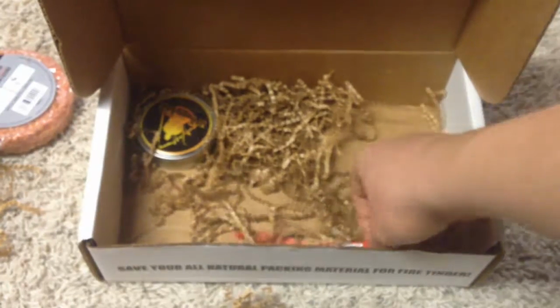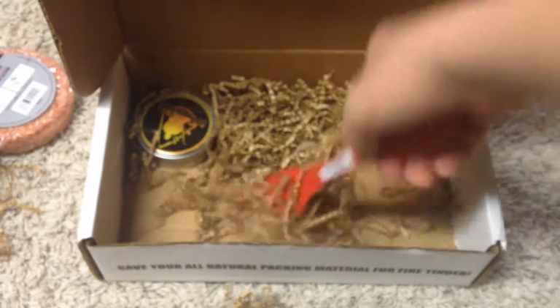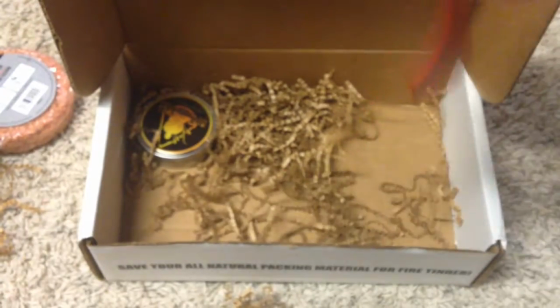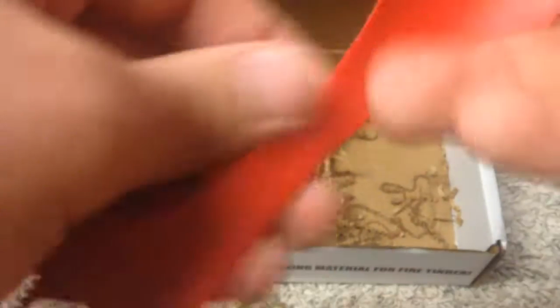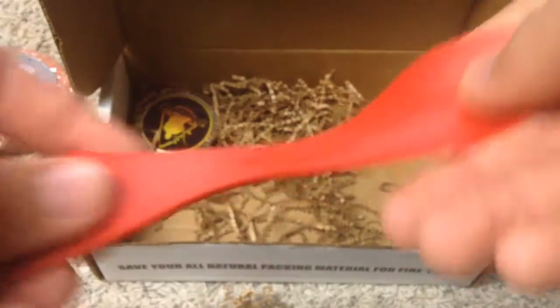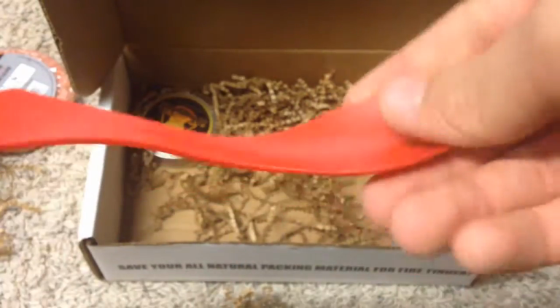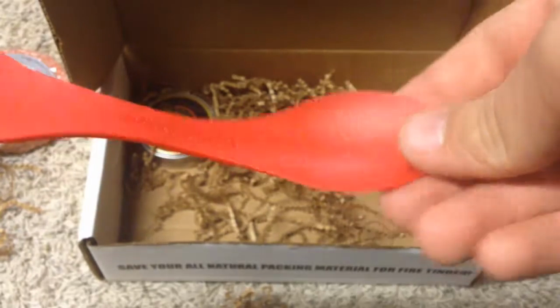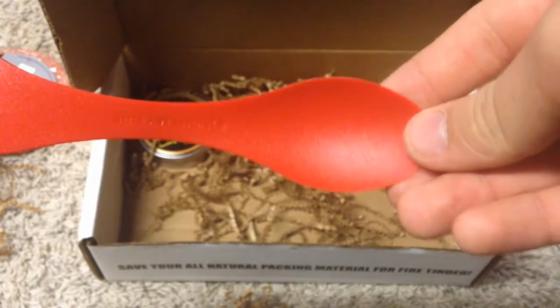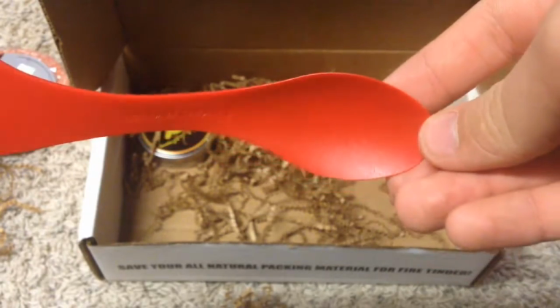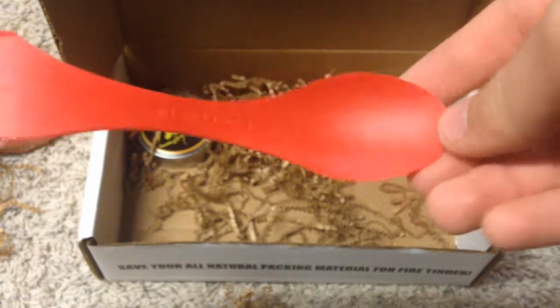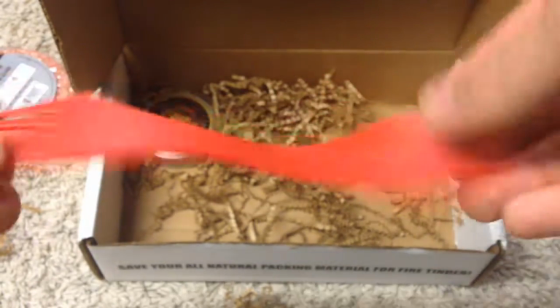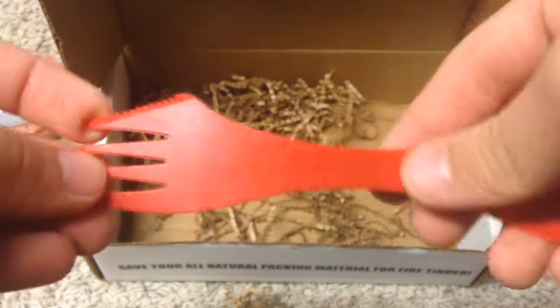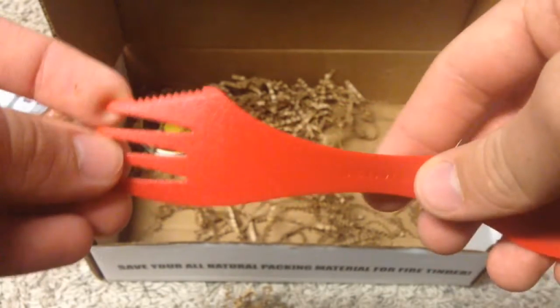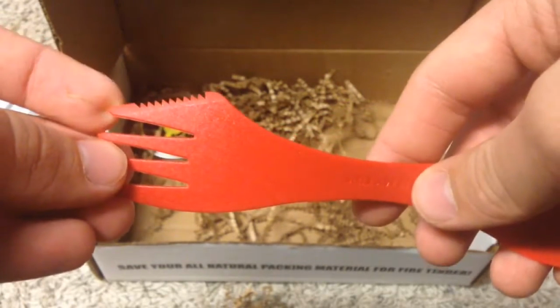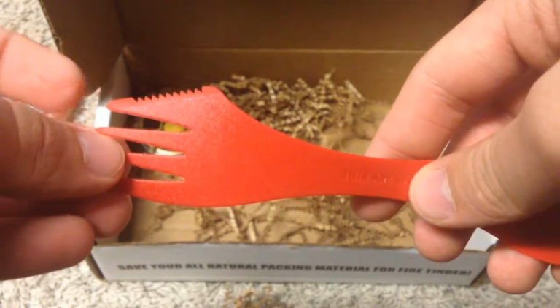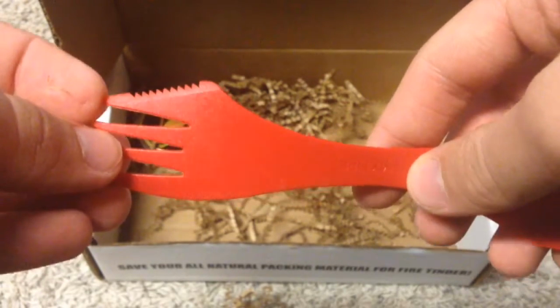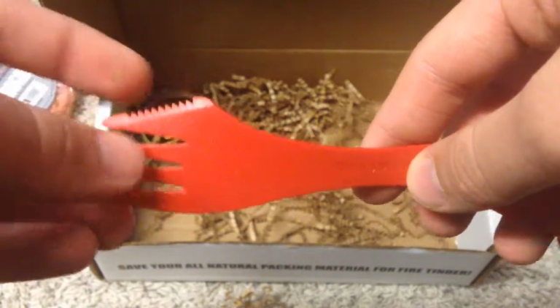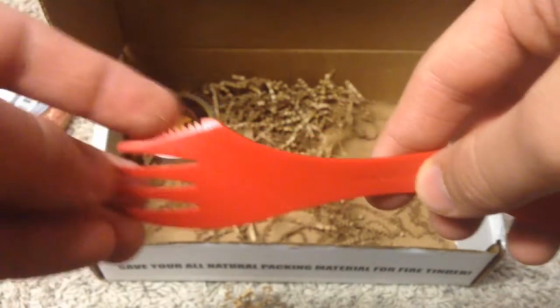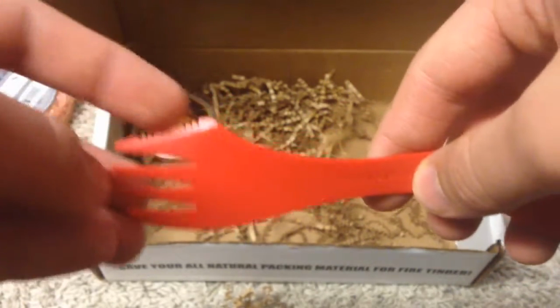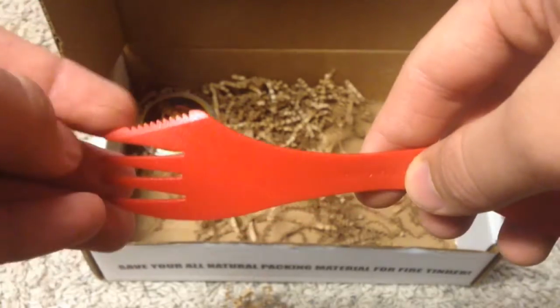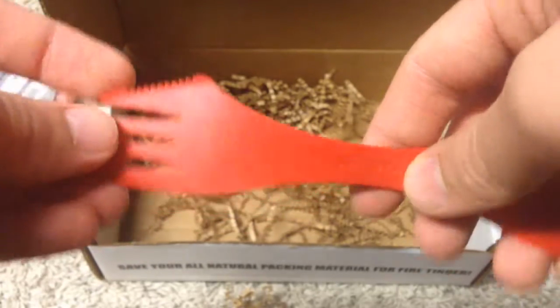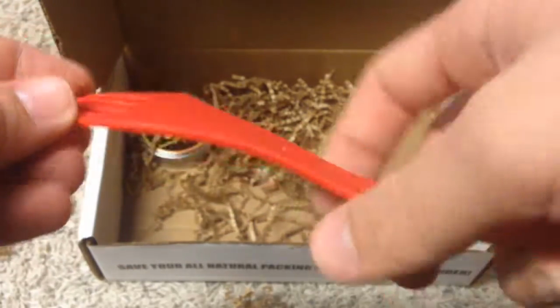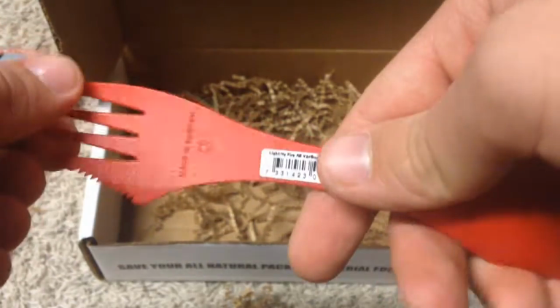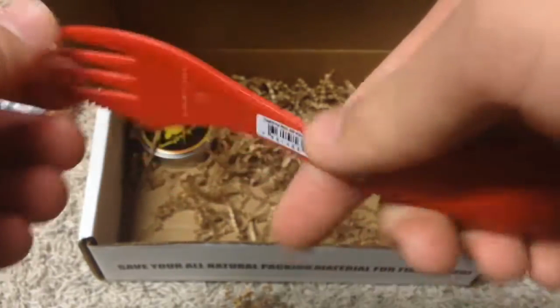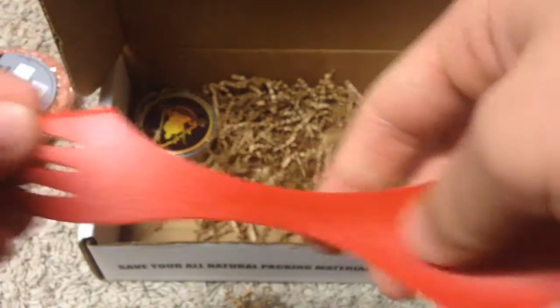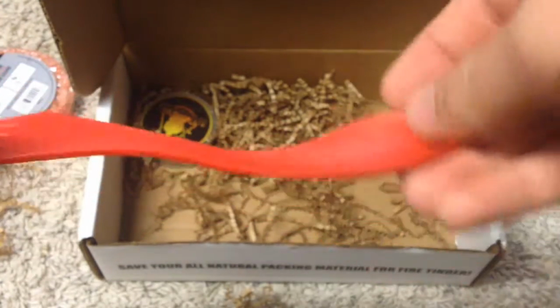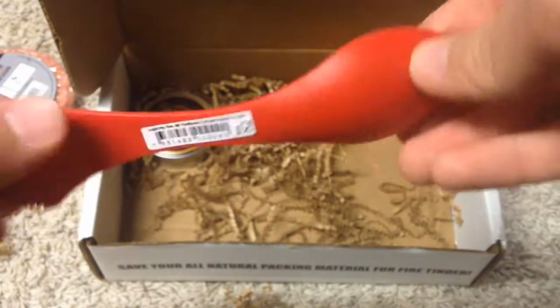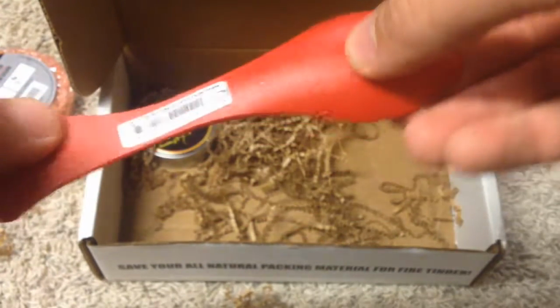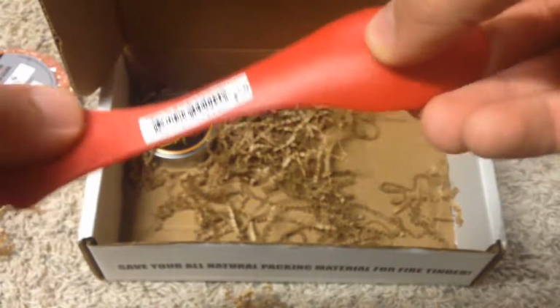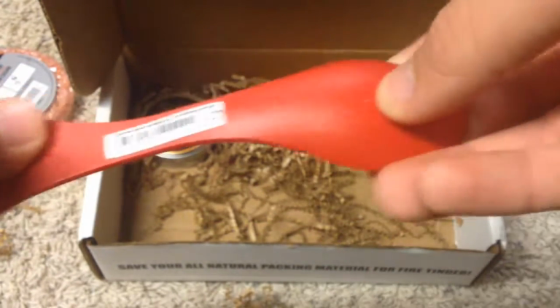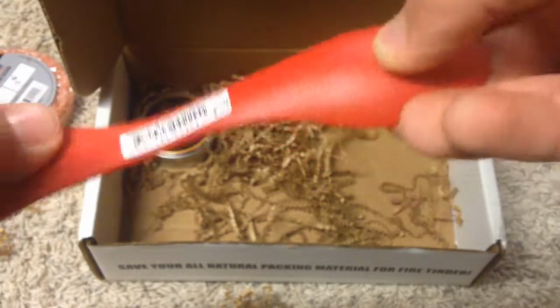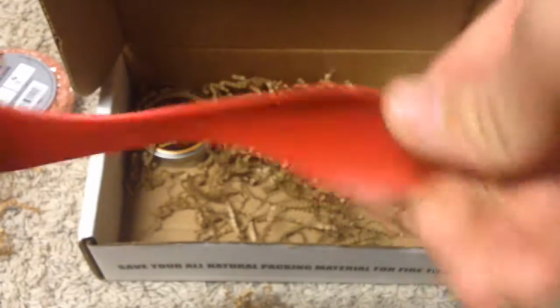We got a plastic spoon slash fork, and the fork has a serrated knife side on the side. It's pretty cool — I'm probably going to put this in my backpack also.